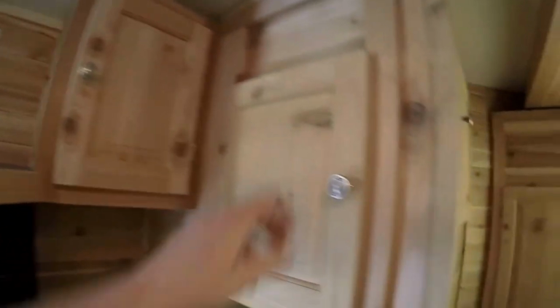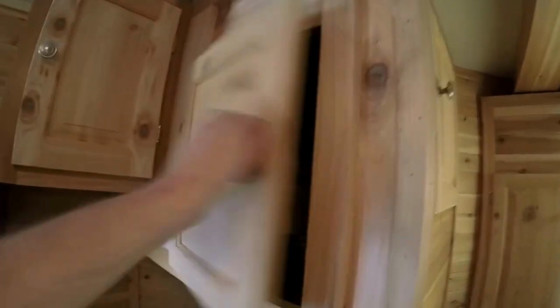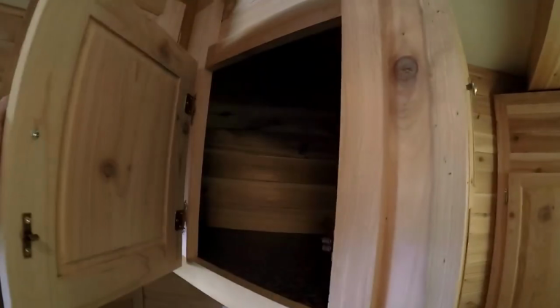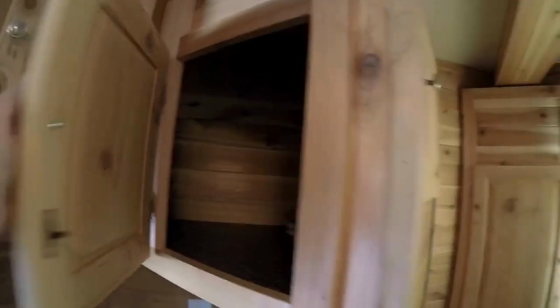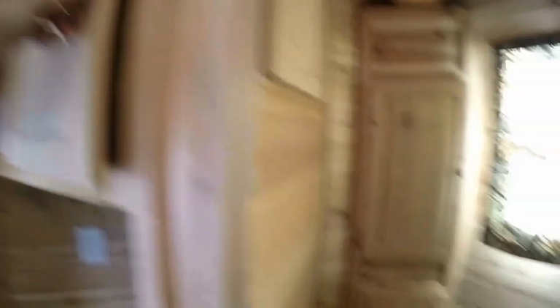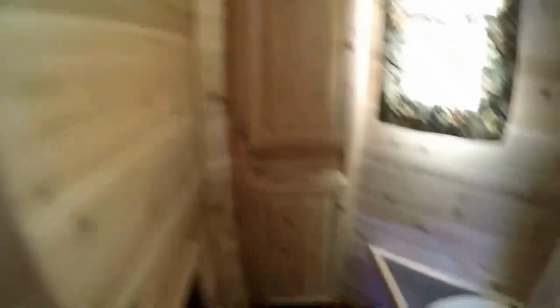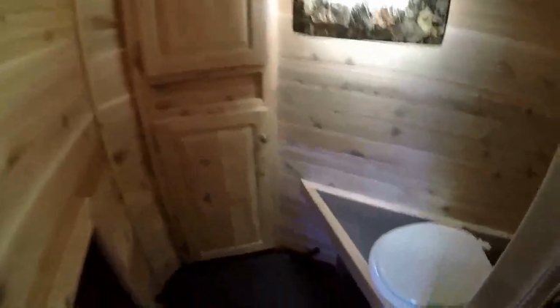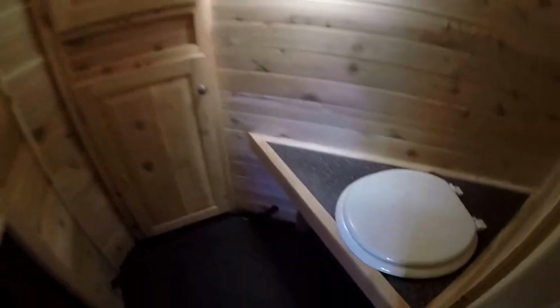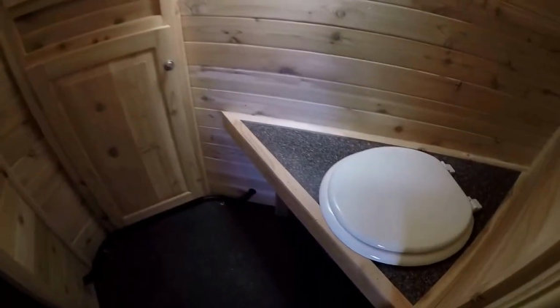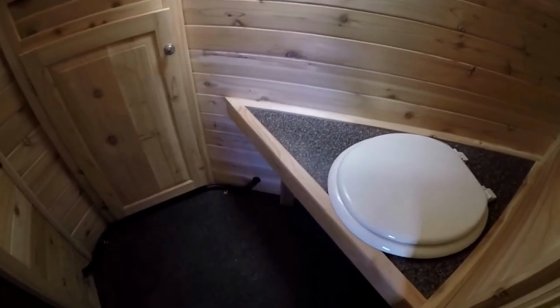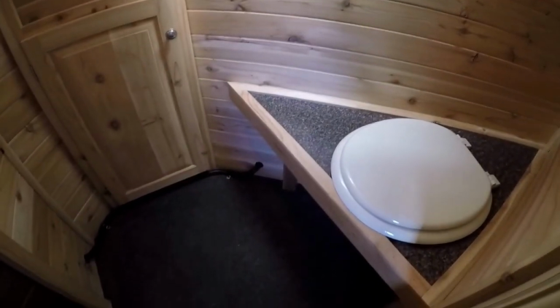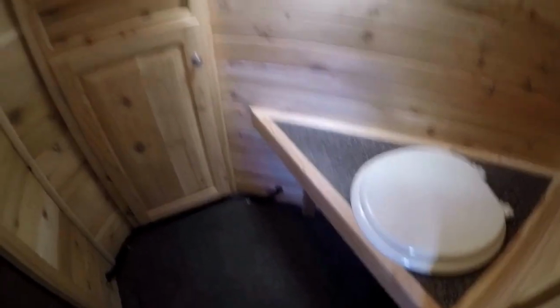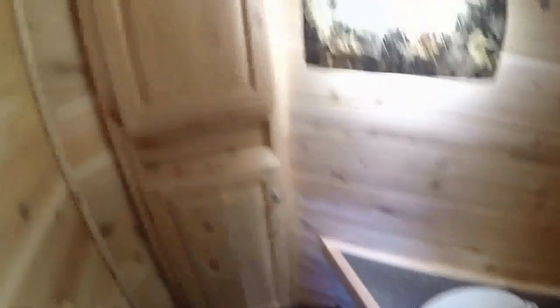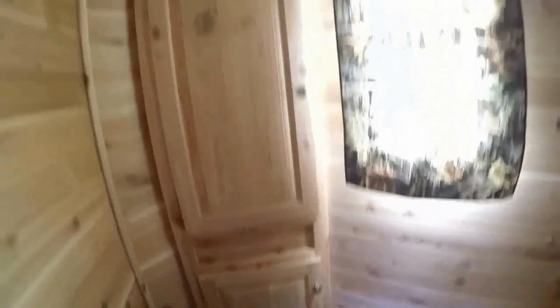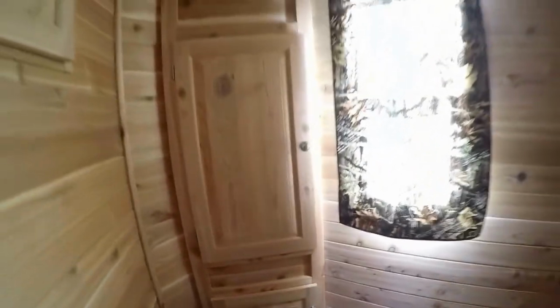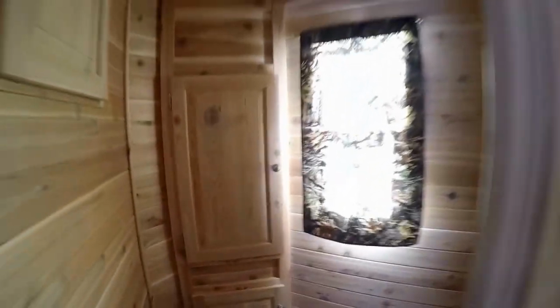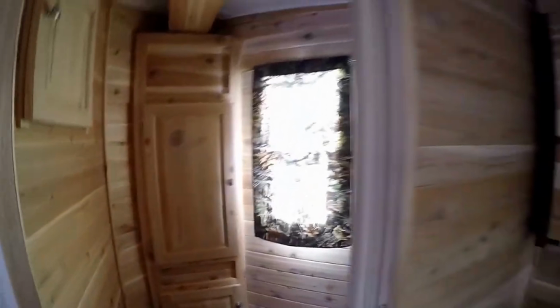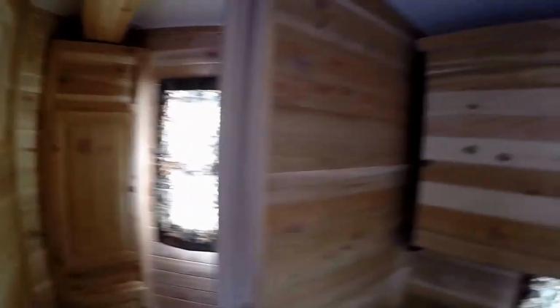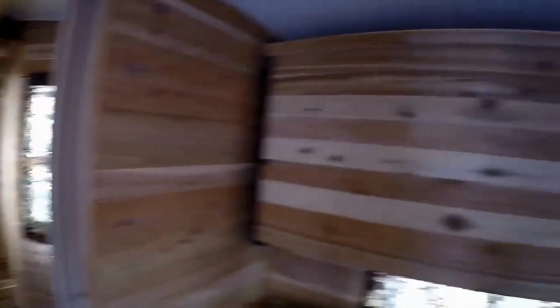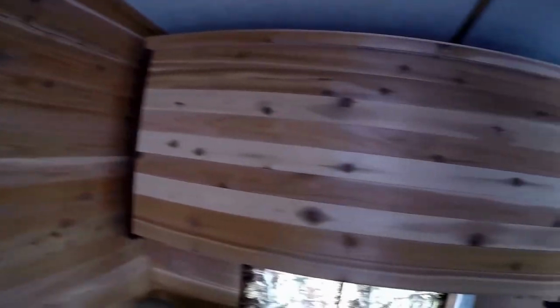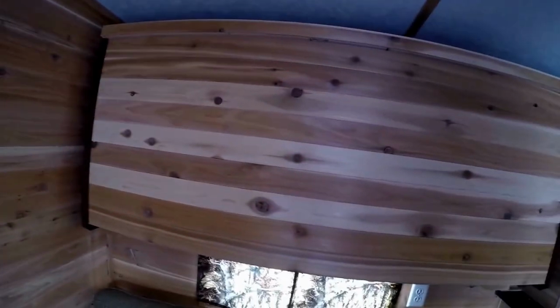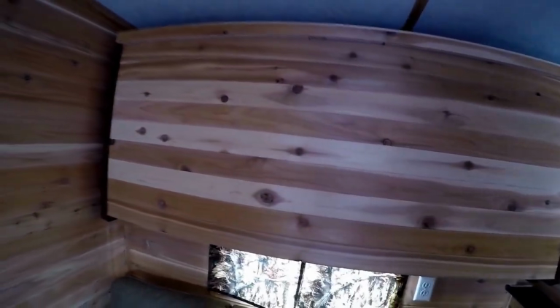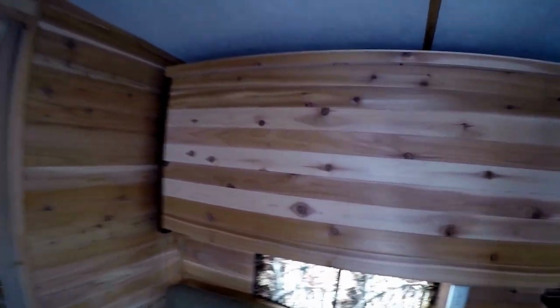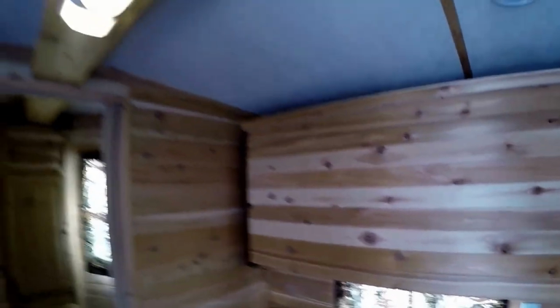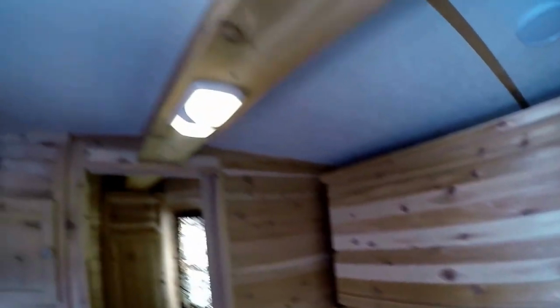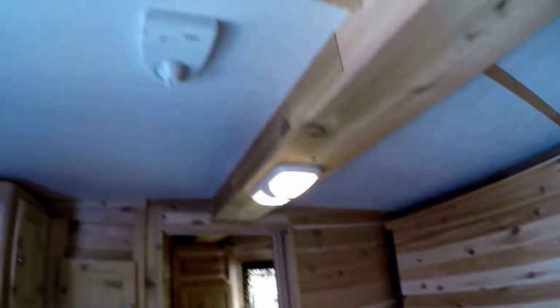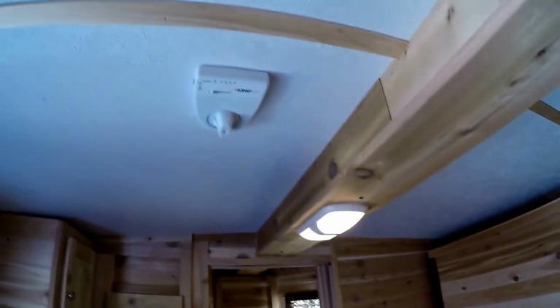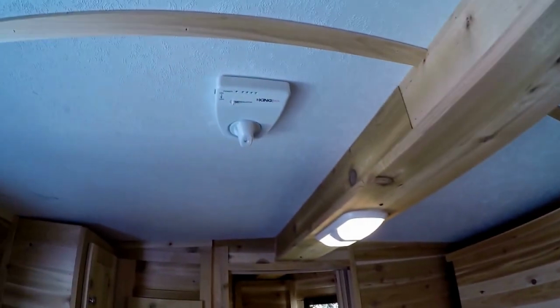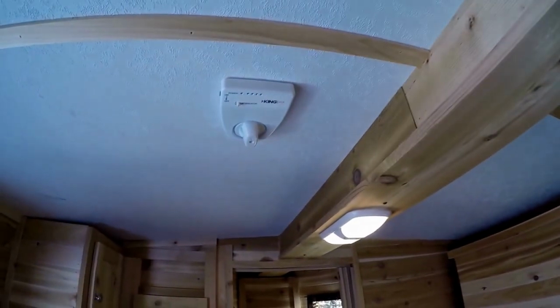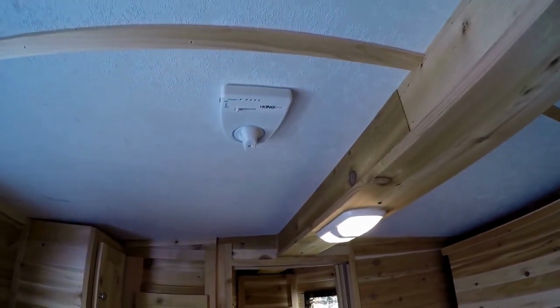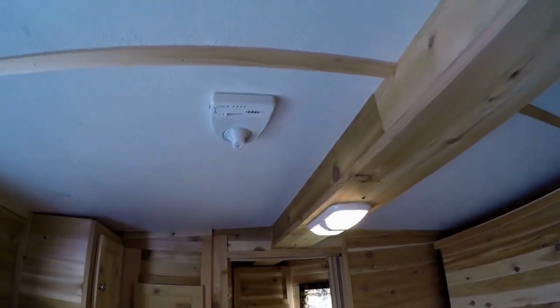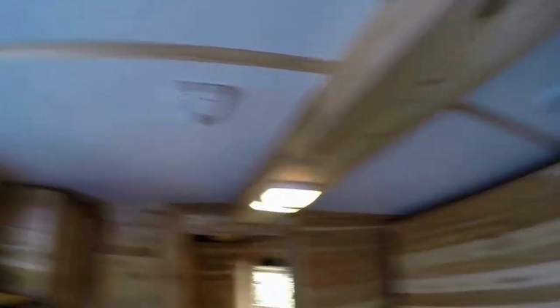Cedar's really got a nice smell to it. And then you've got your little restroom slash changing area up here. One thing I almost forgot — you've got your digital TV antenna right there.